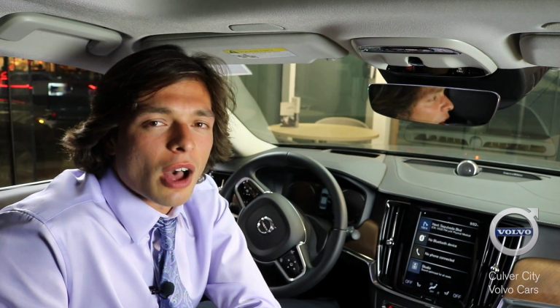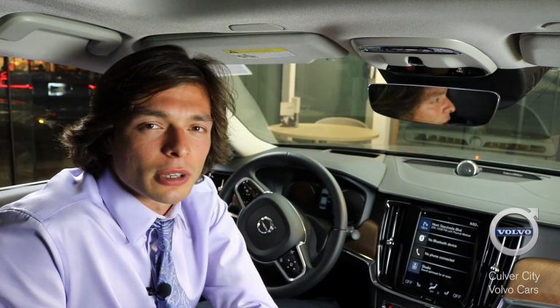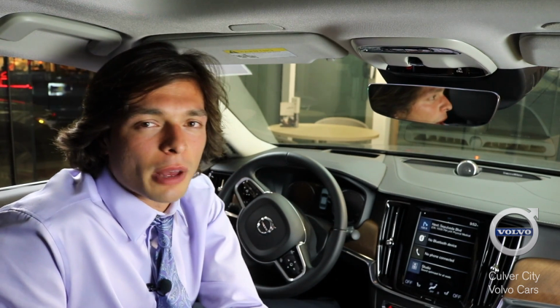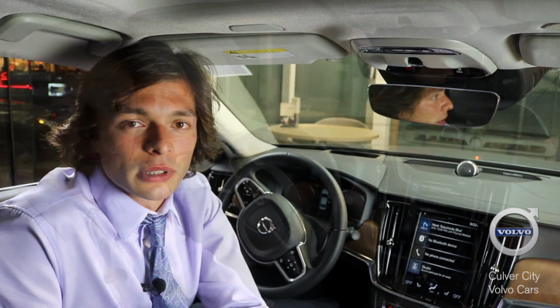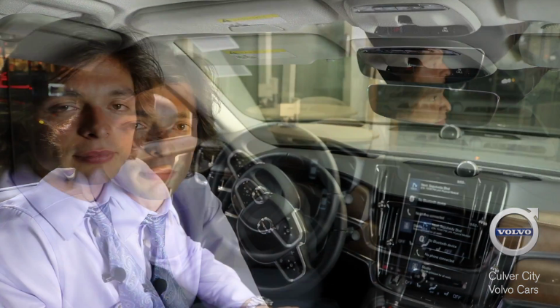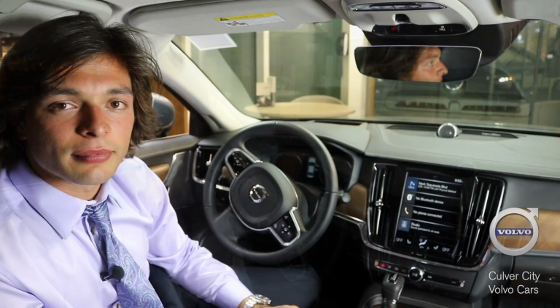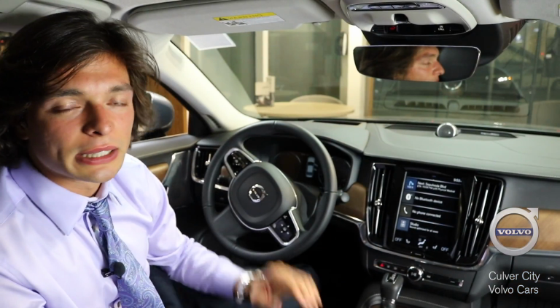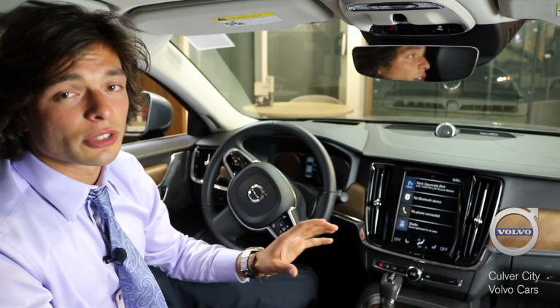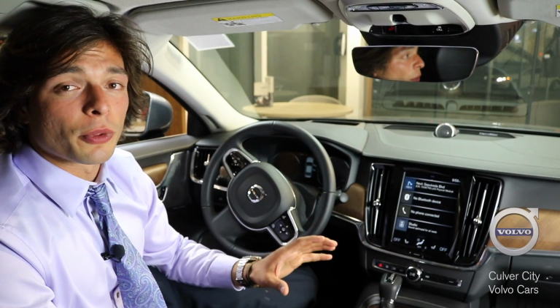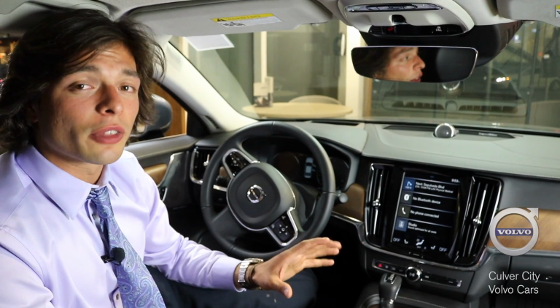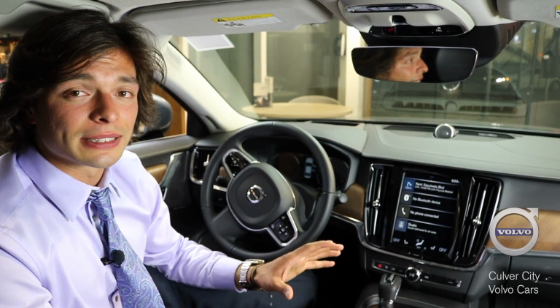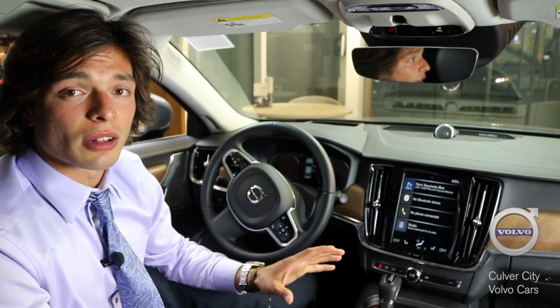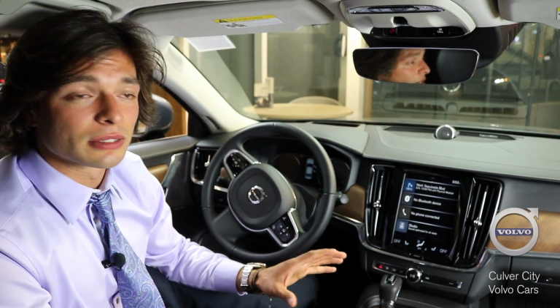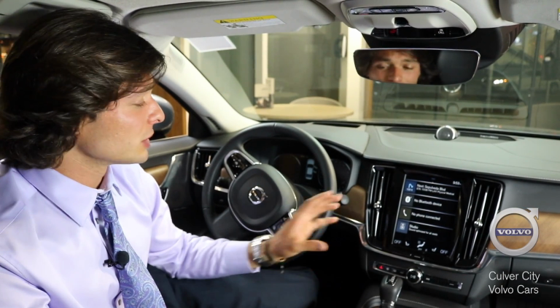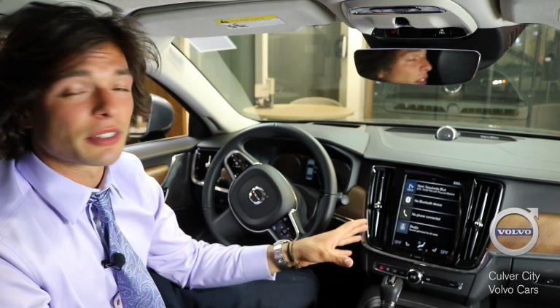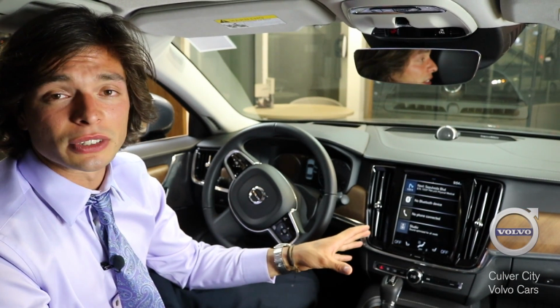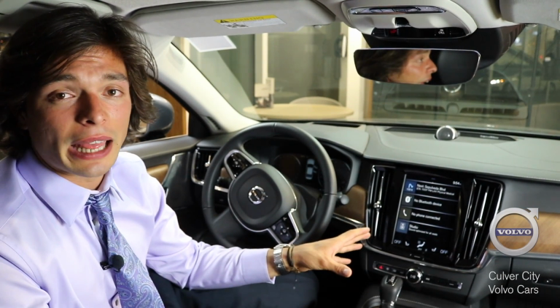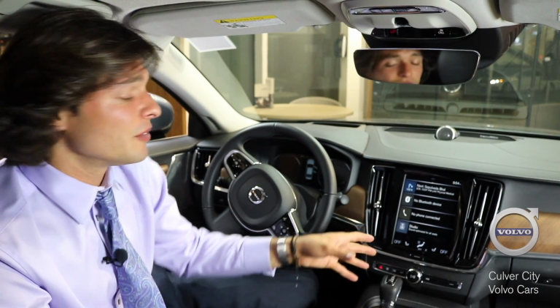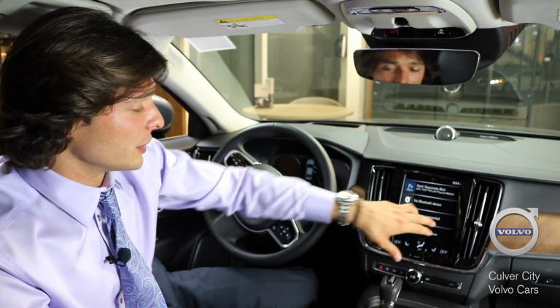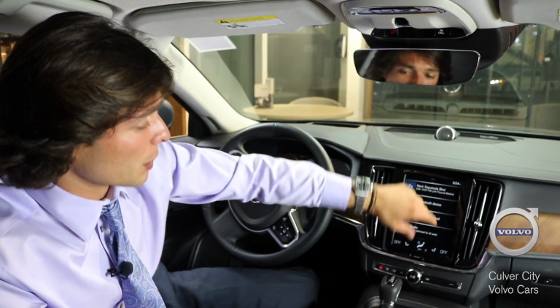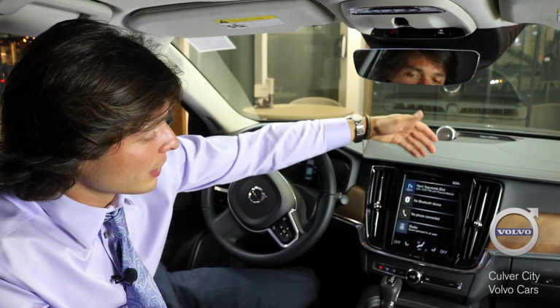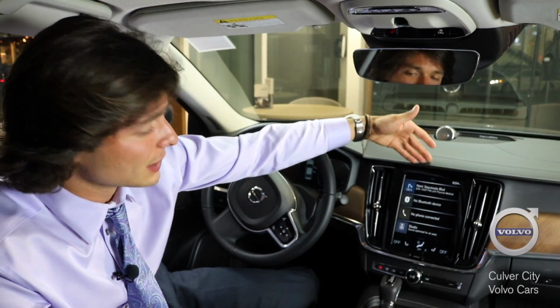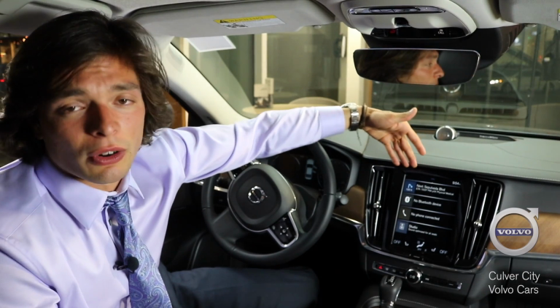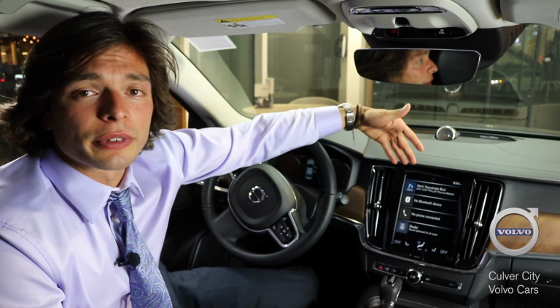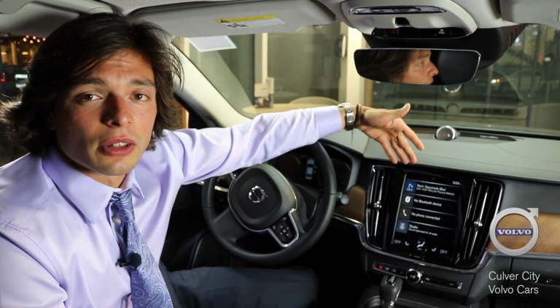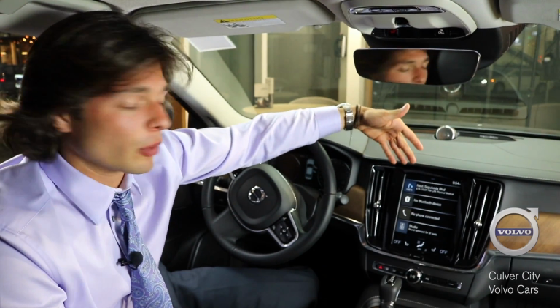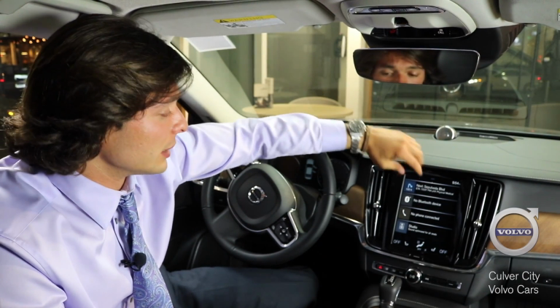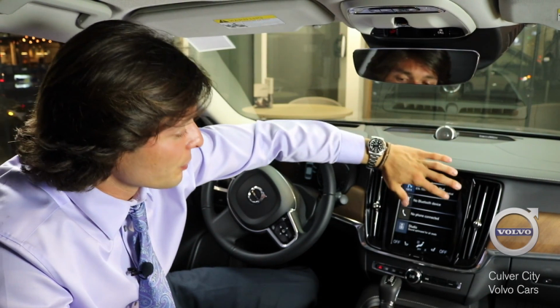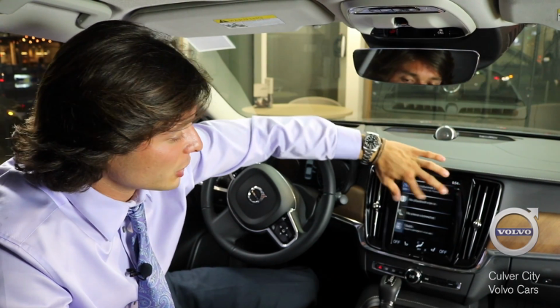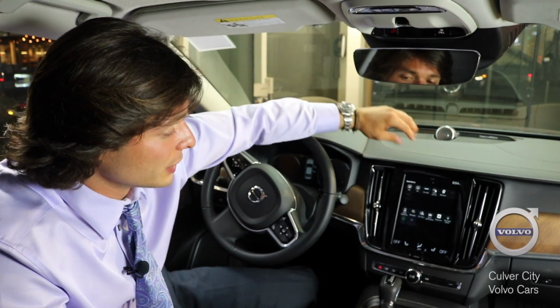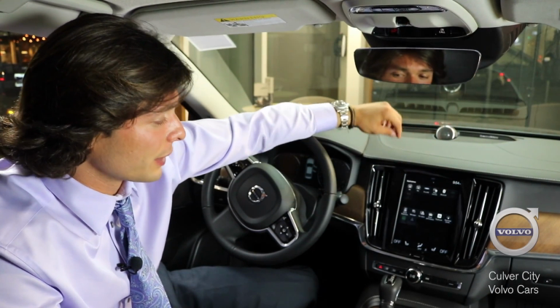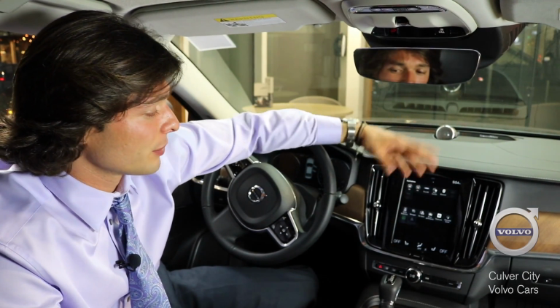These cars are equipped with all the latest technology, especially safety features and convenience features as well. This is like your home screen on the Volvo S90. When I change screens over here, this is more like applications.